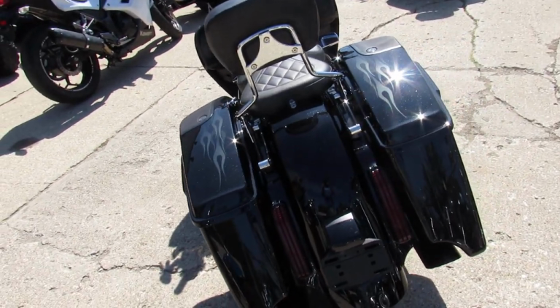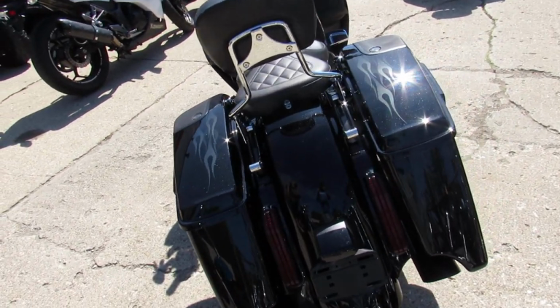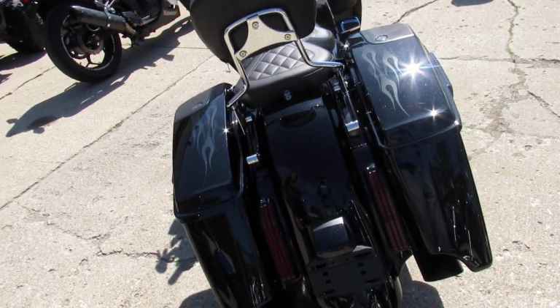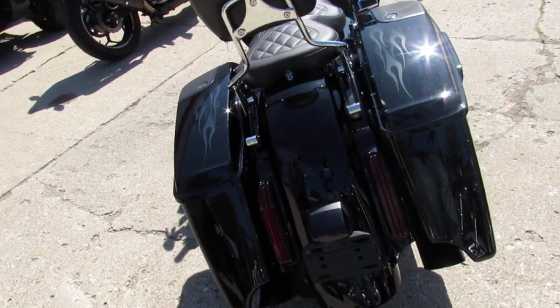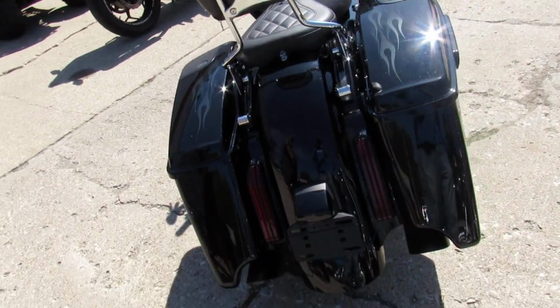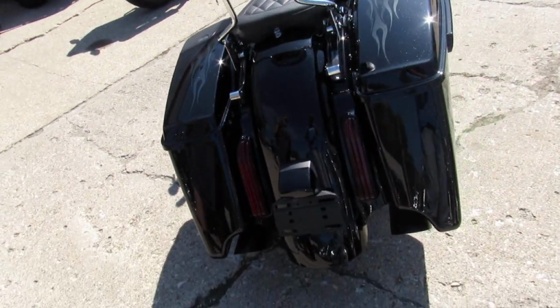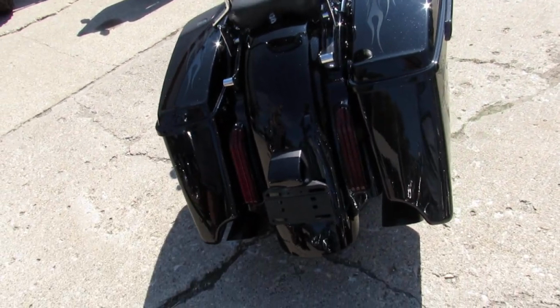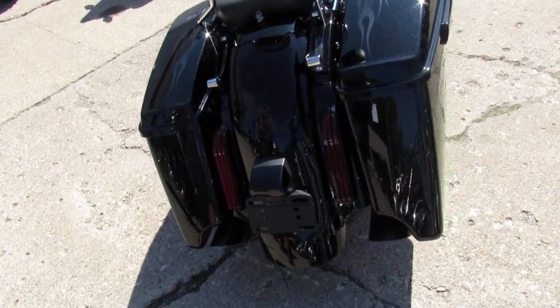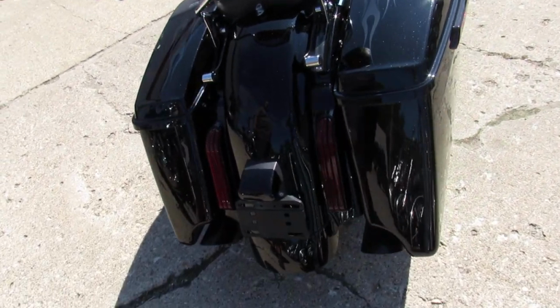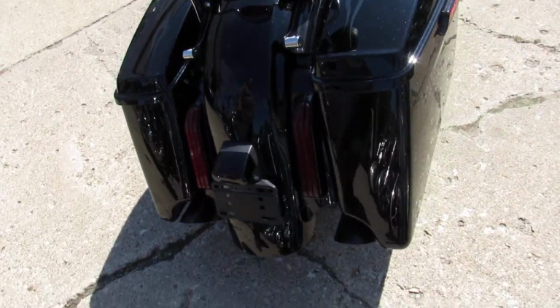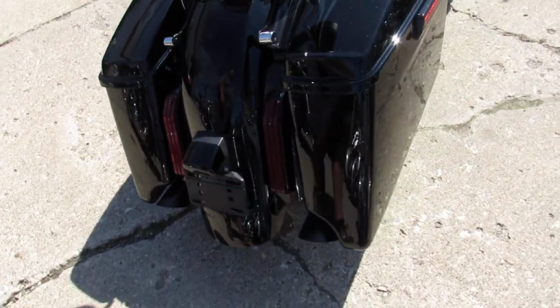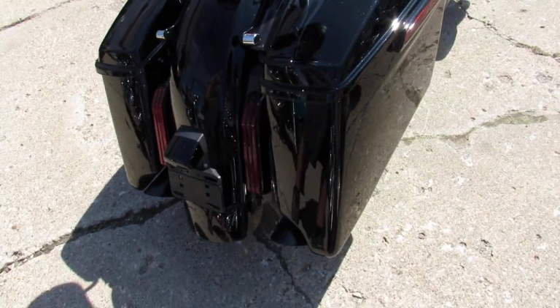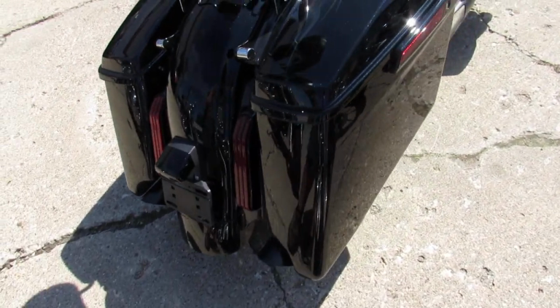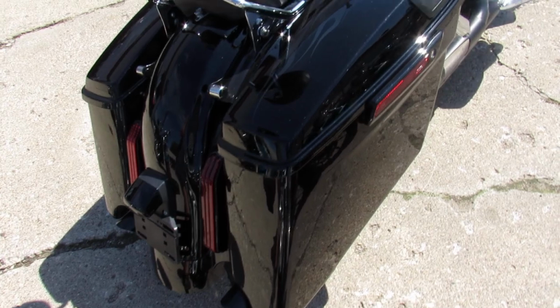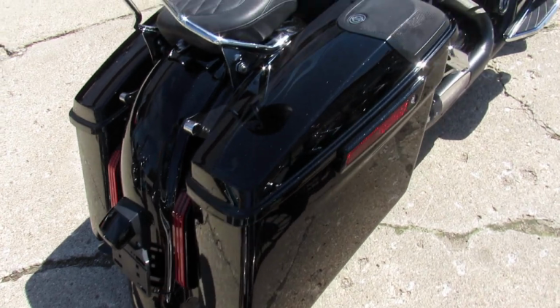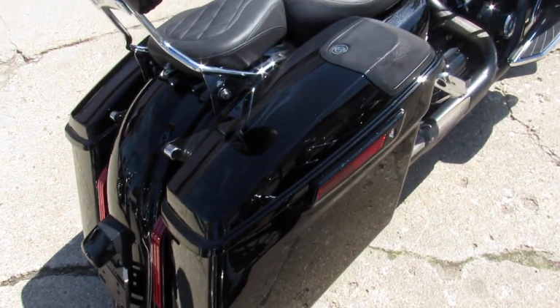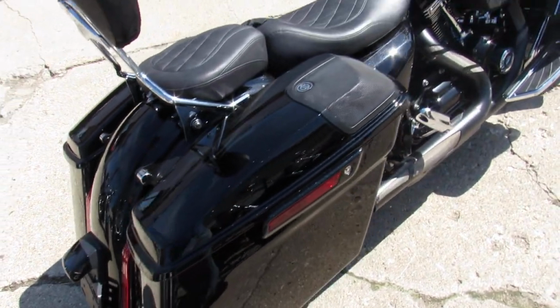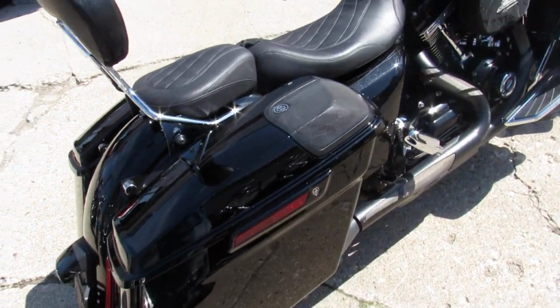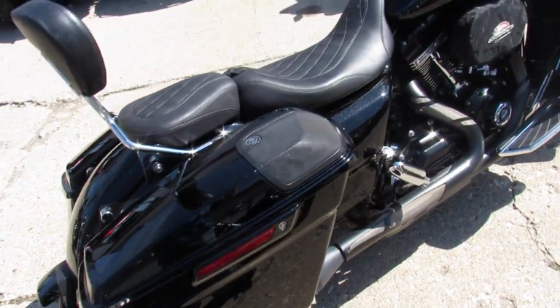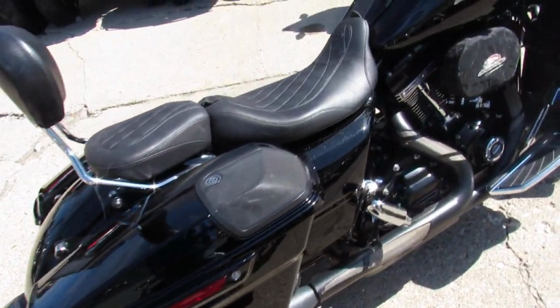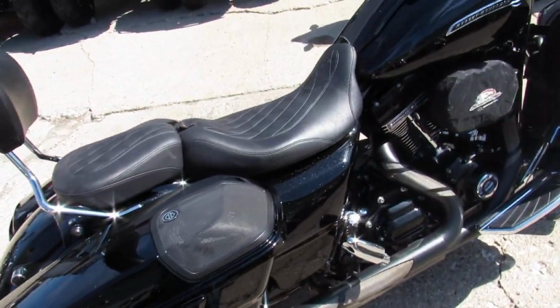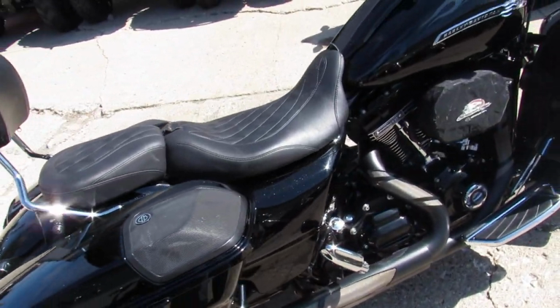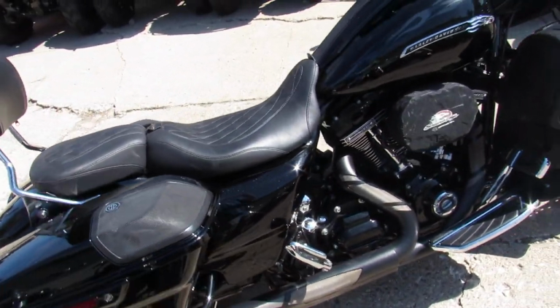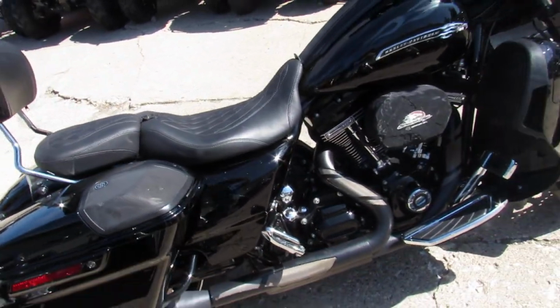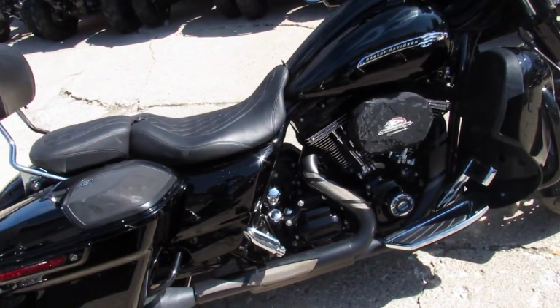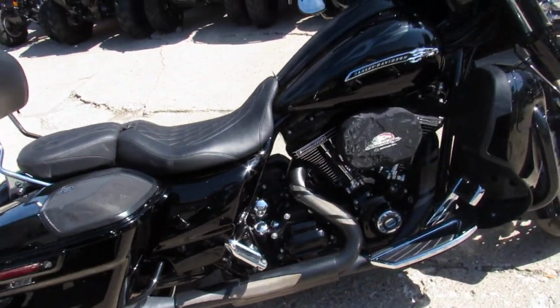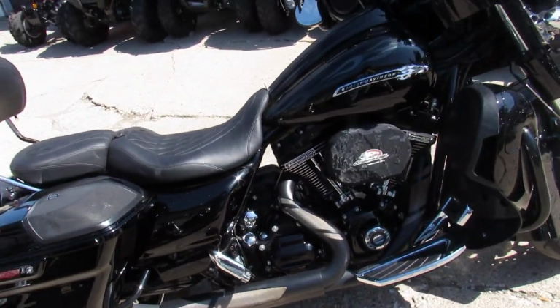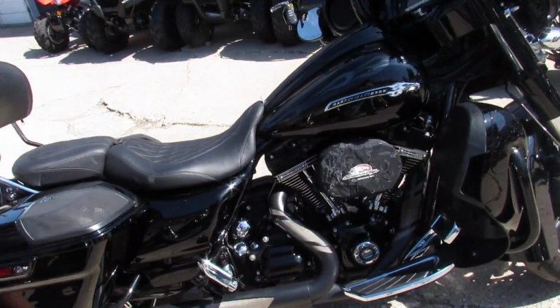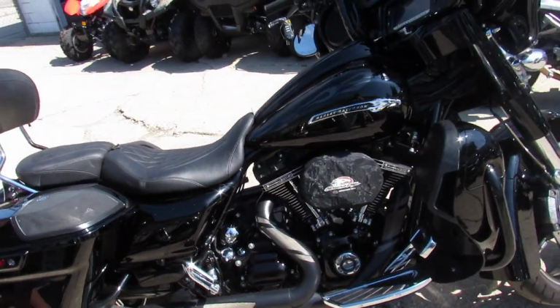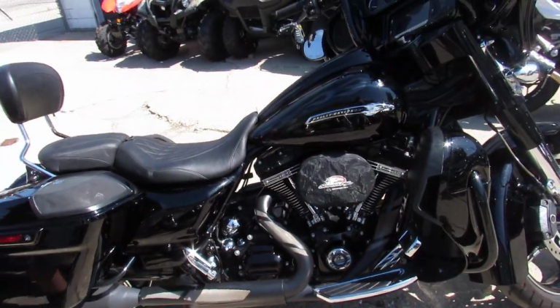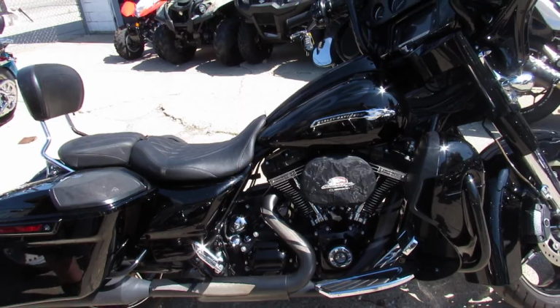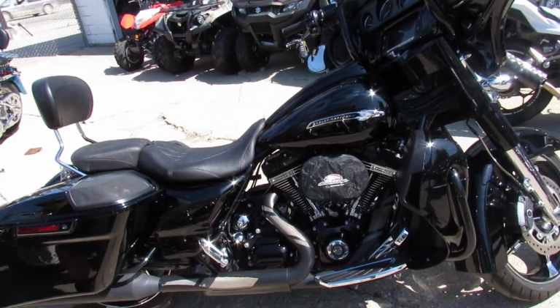Sold new for over $40,000 — you're not going to want to miss it. Call us at 810-648-9500. Again, that's ApprovalPowerSports.com.